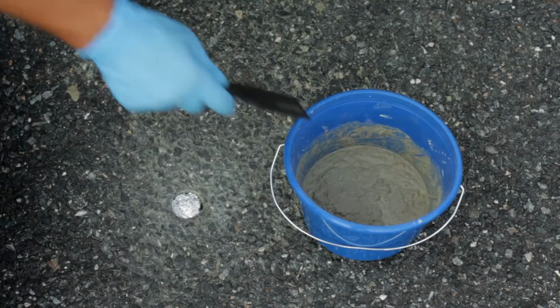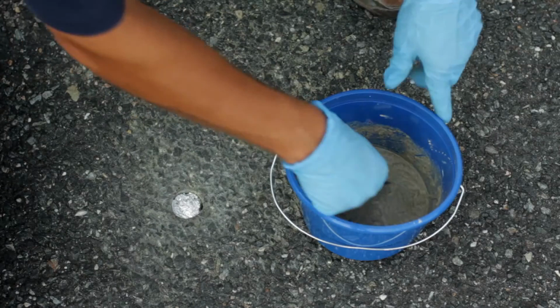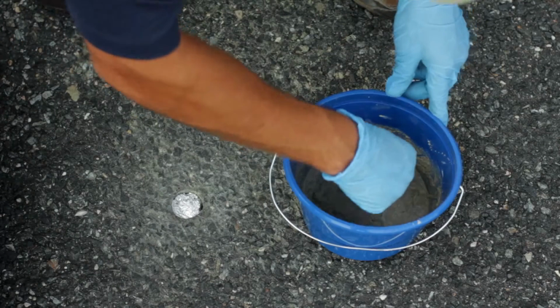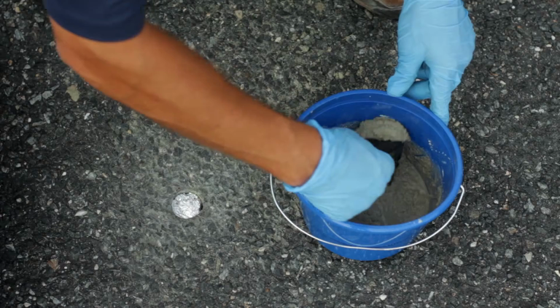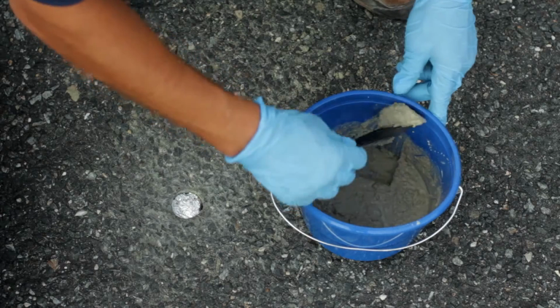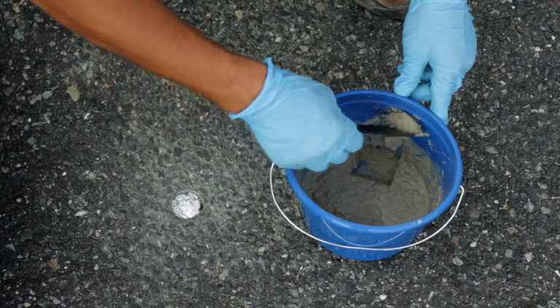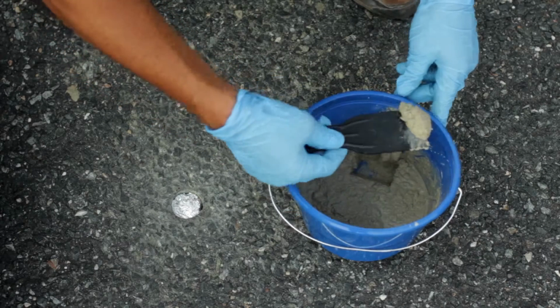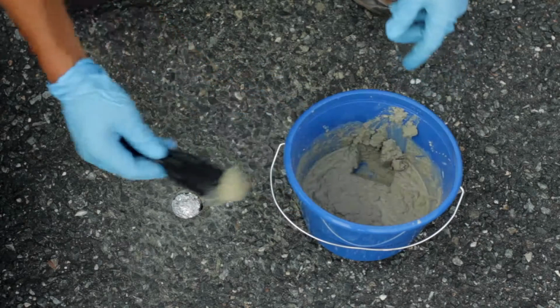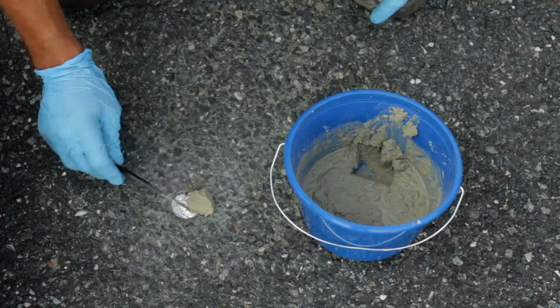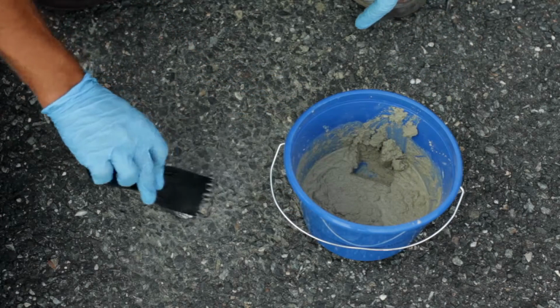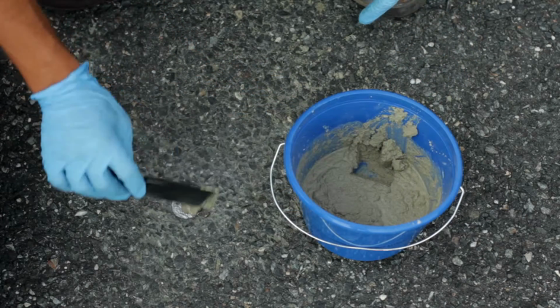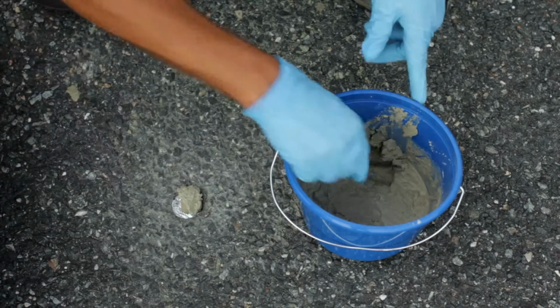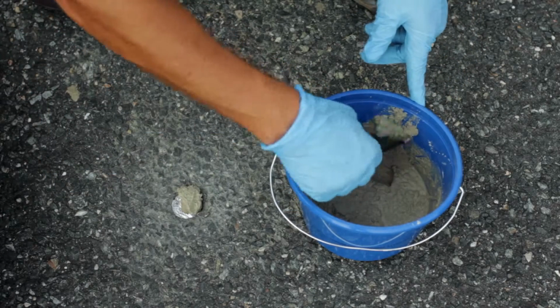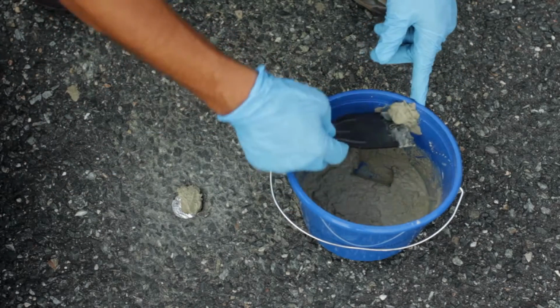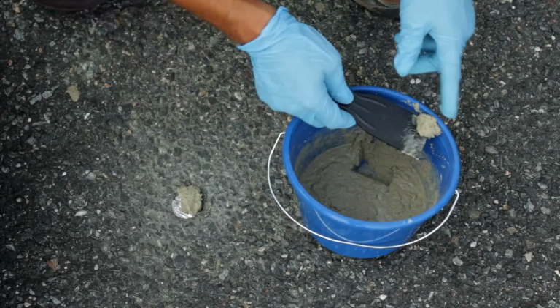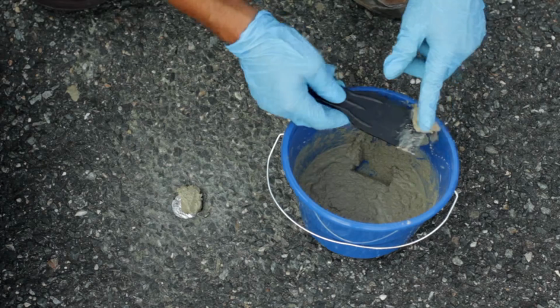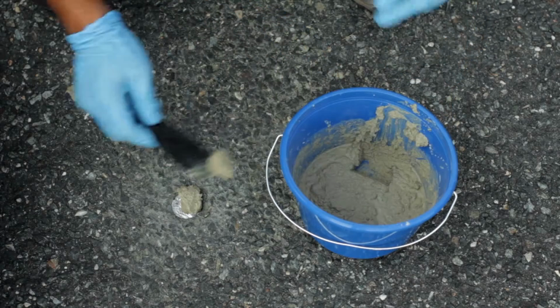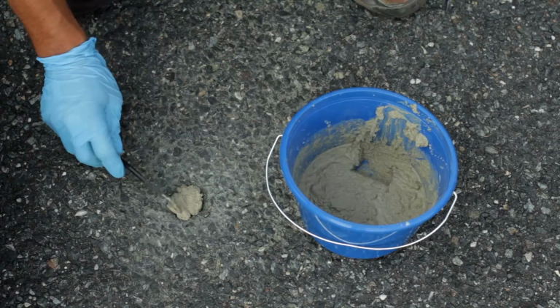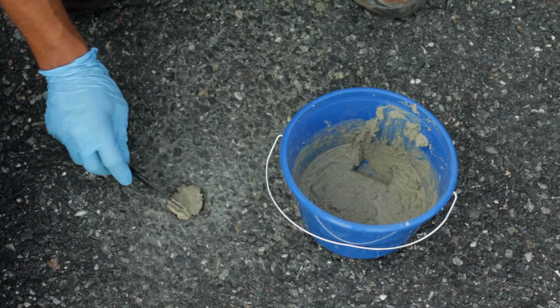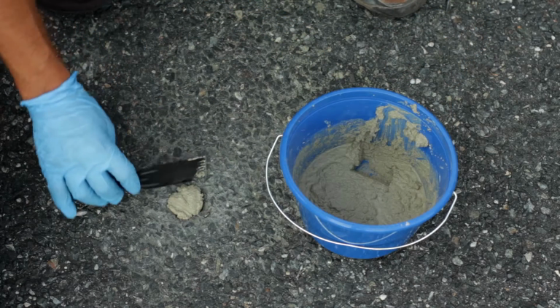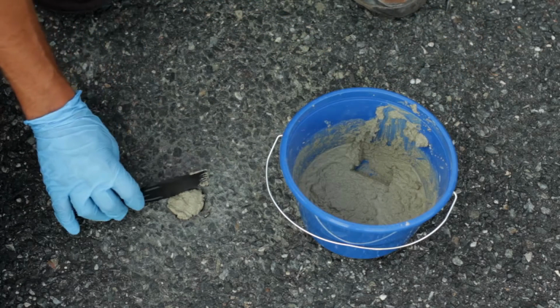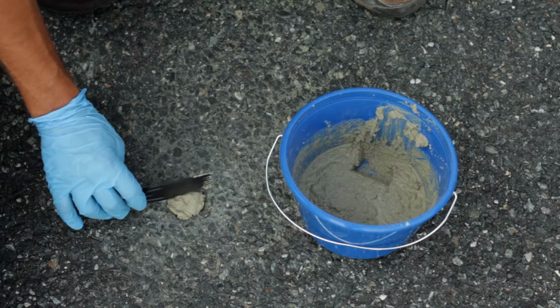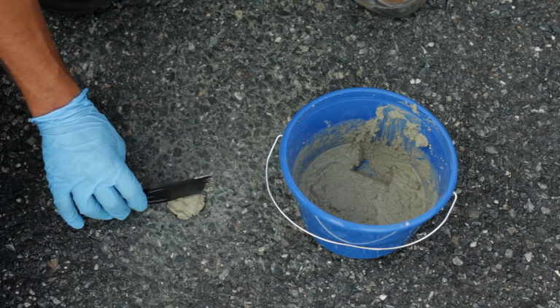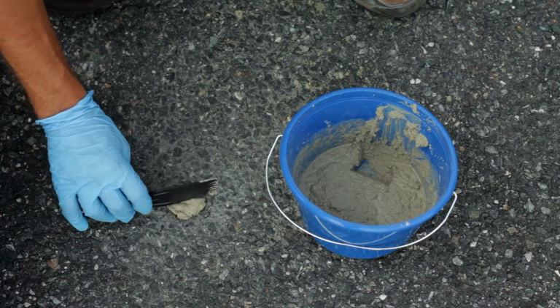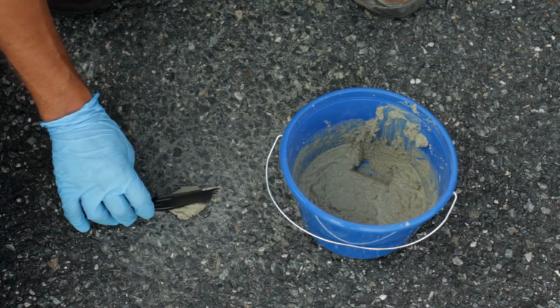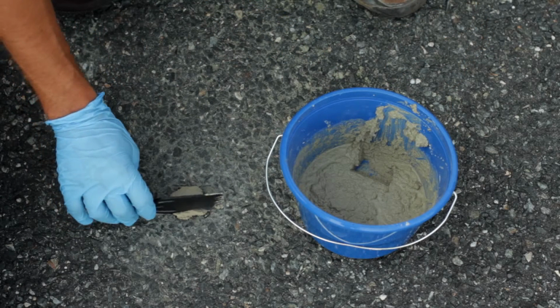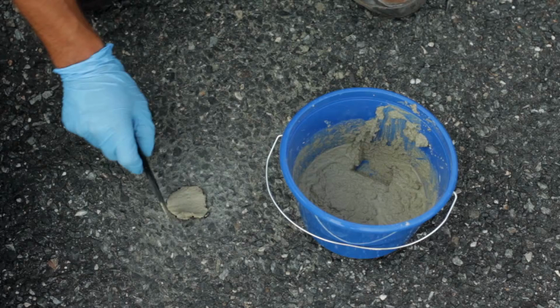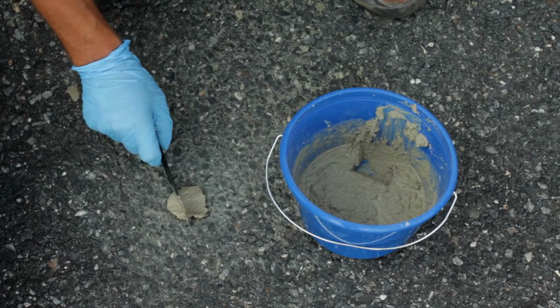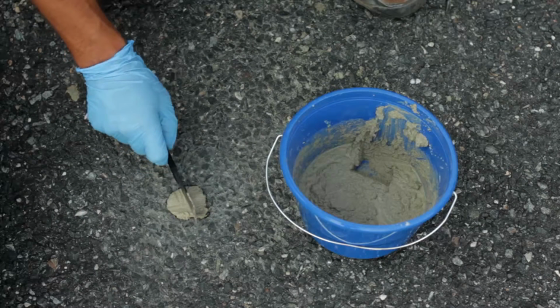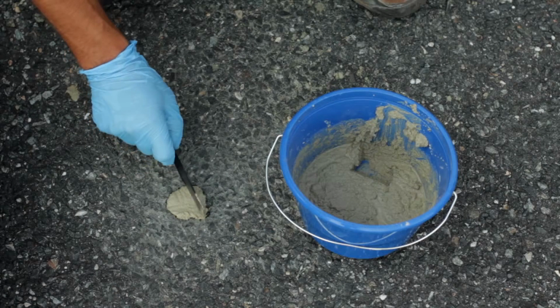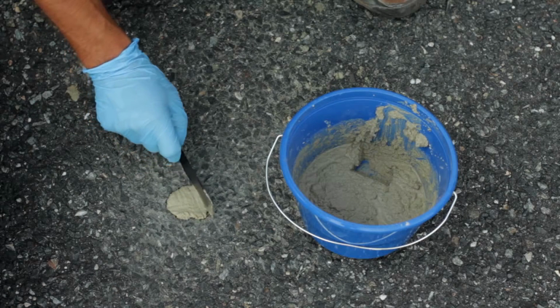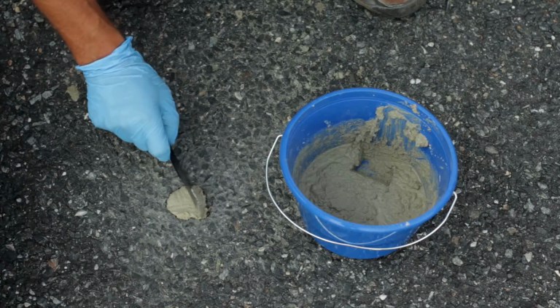Using a small putty knife, cover the hole to grade with a 1 quarter inch thick concrete patch that was mixed ahead of time. This patch will dry and form a secure seal to prevent surface water or ambient air from biasing the sample.